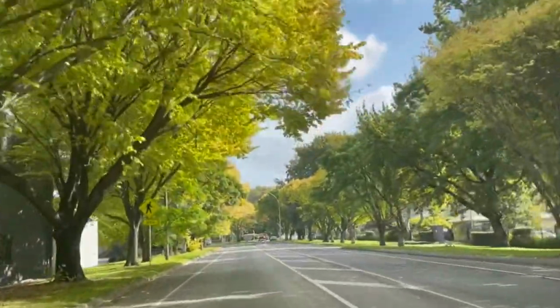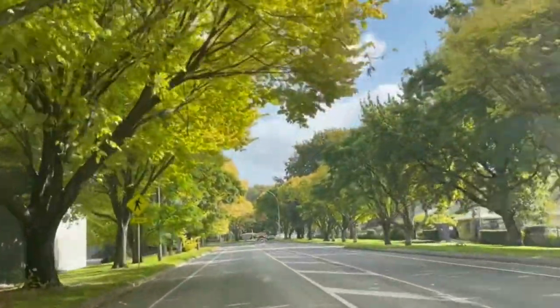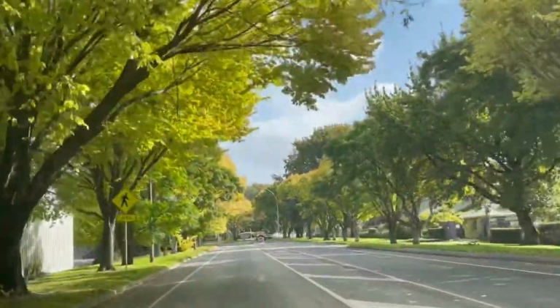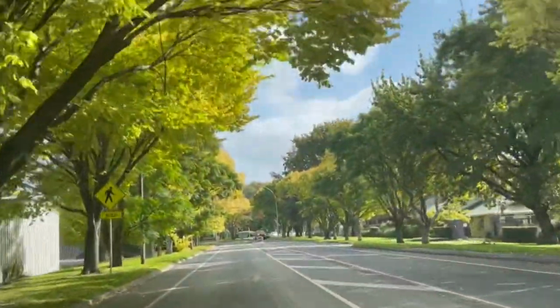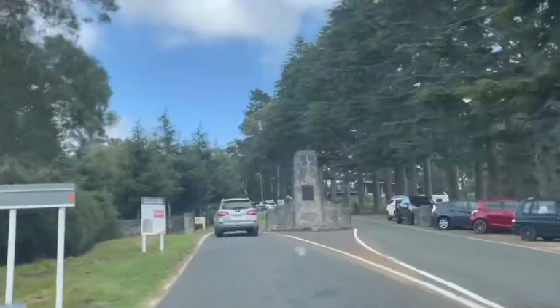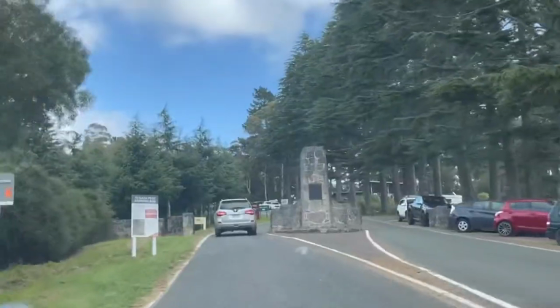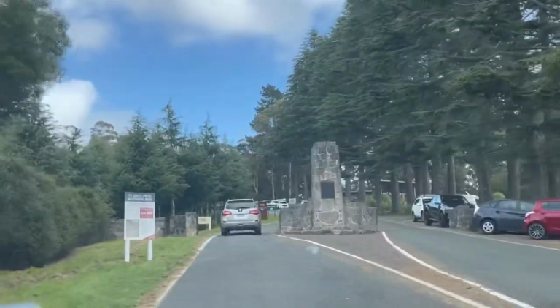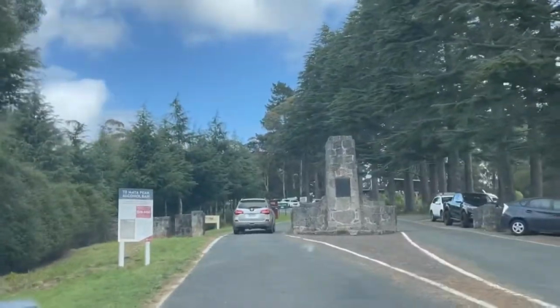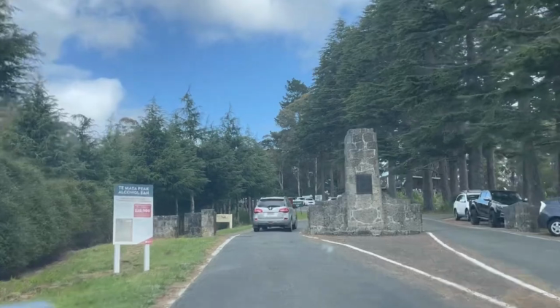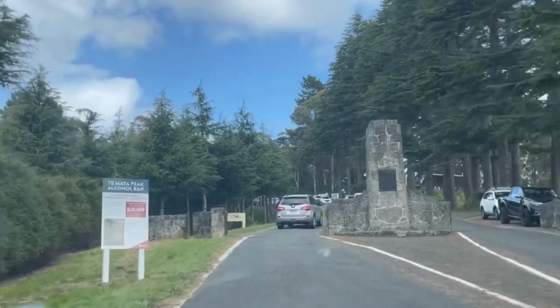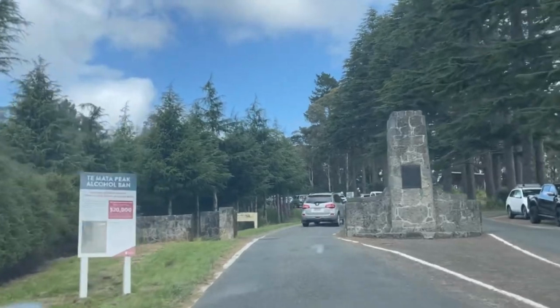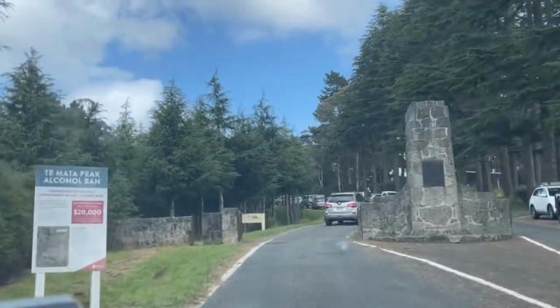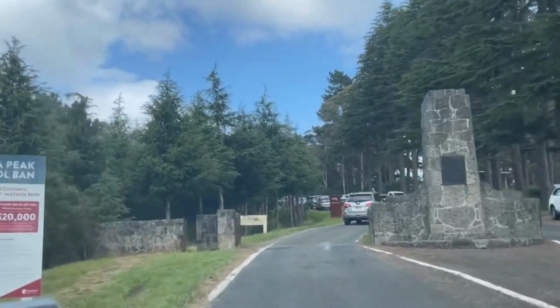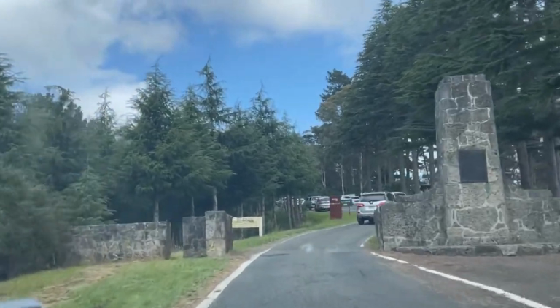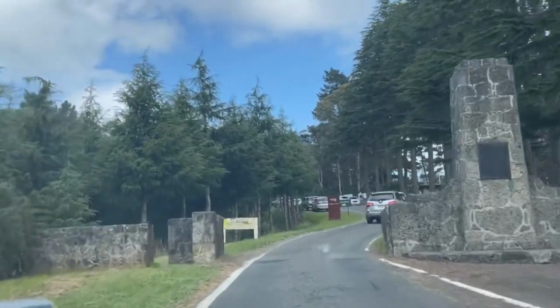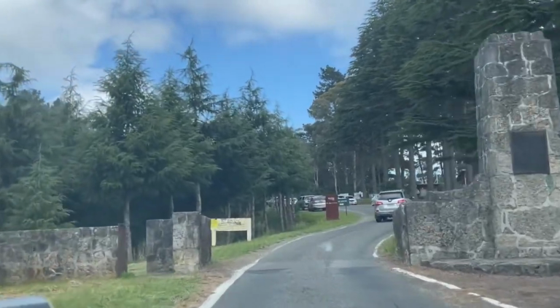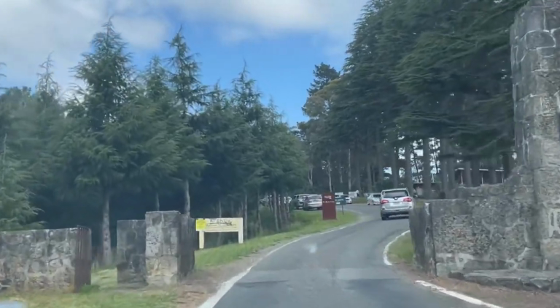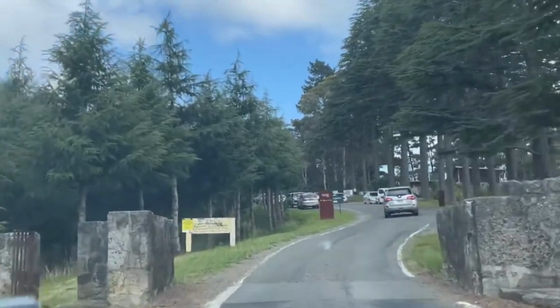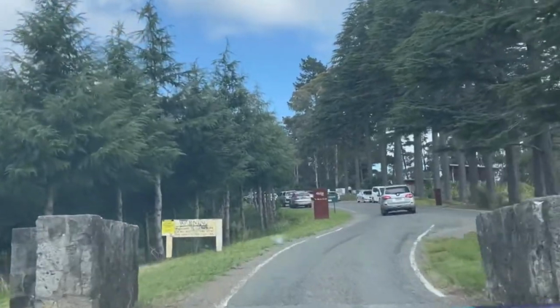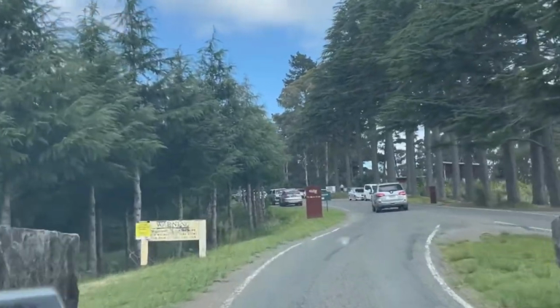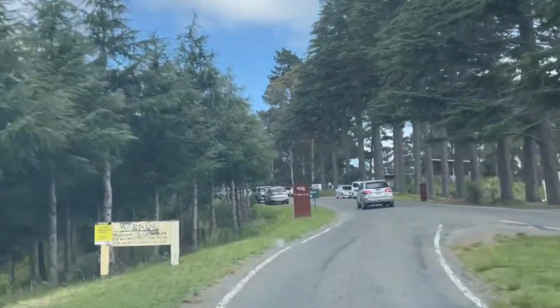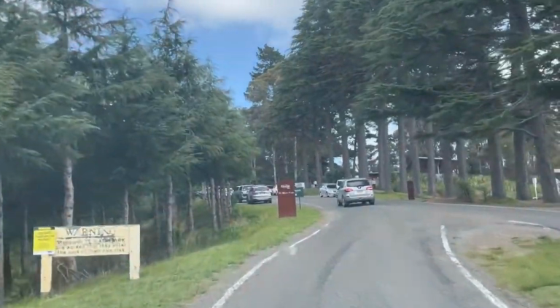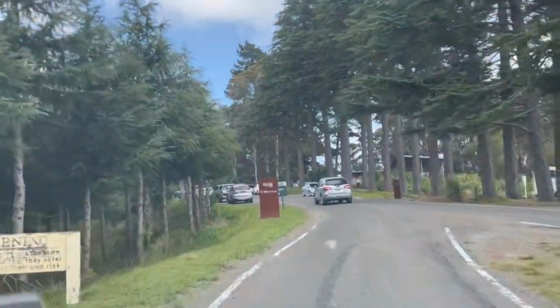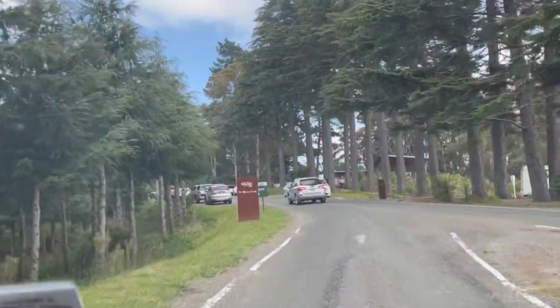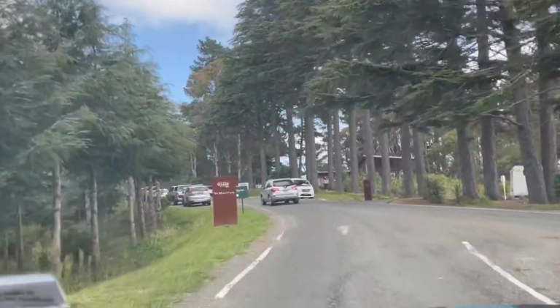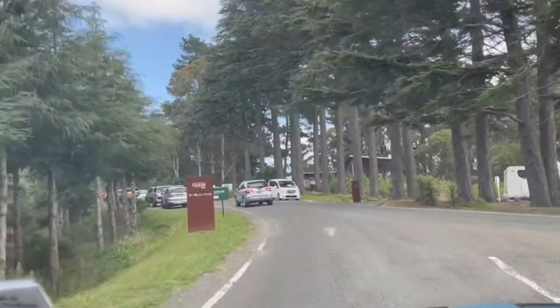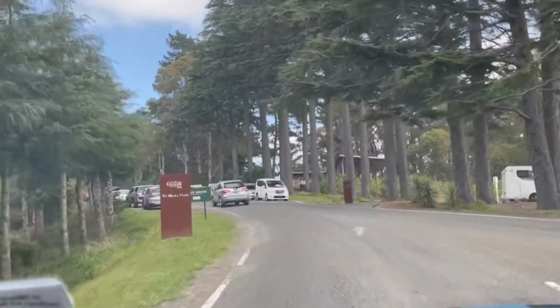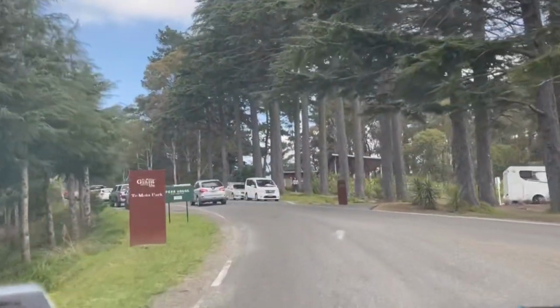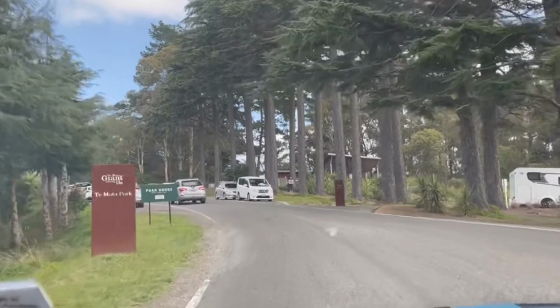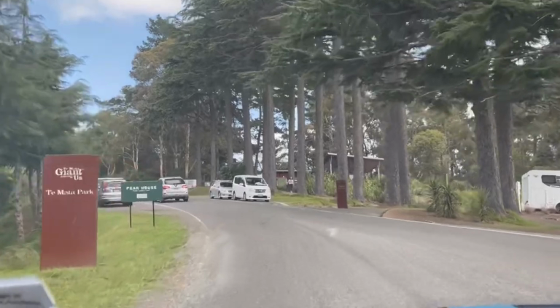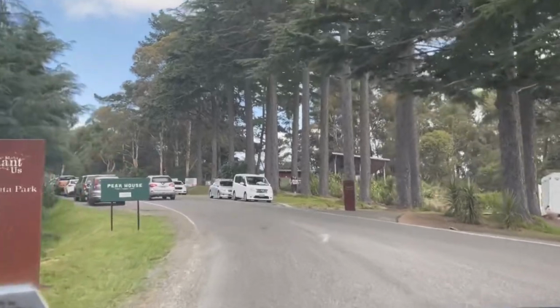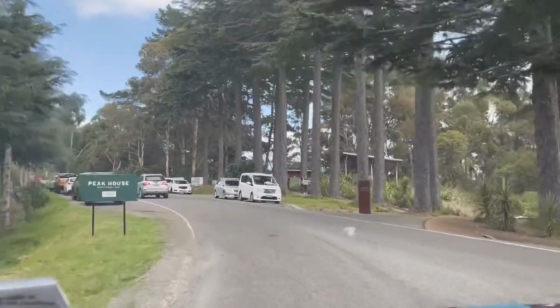So today we decided to go to Te Mata Peak. It's half an hour drive from Napier and the peak is actually in Easting. So let's go.